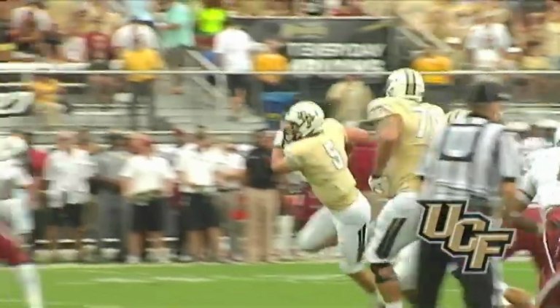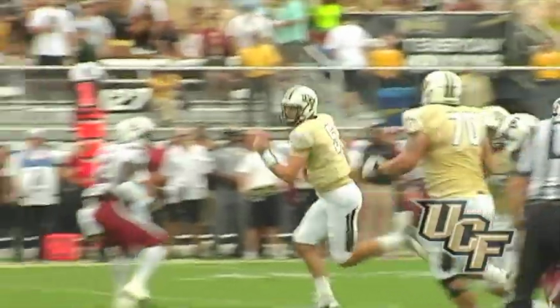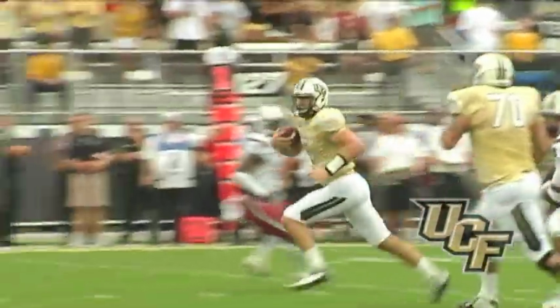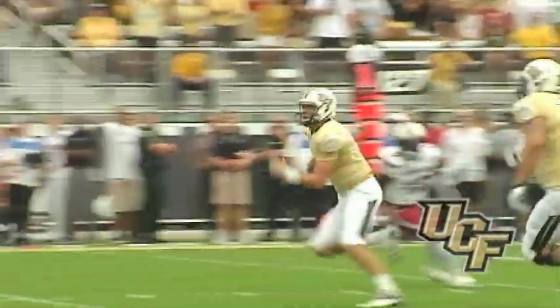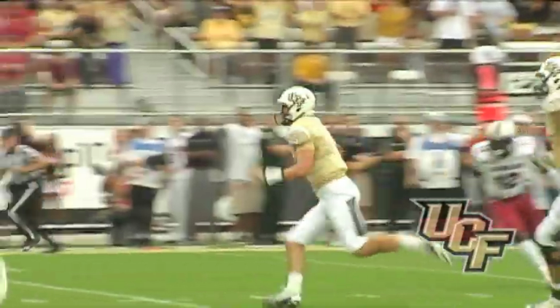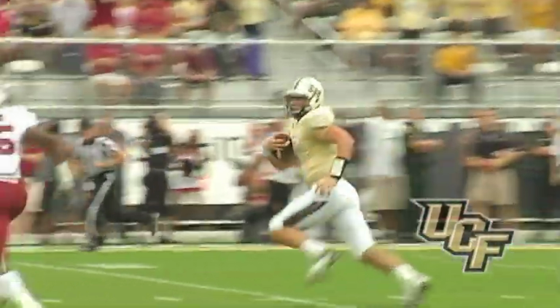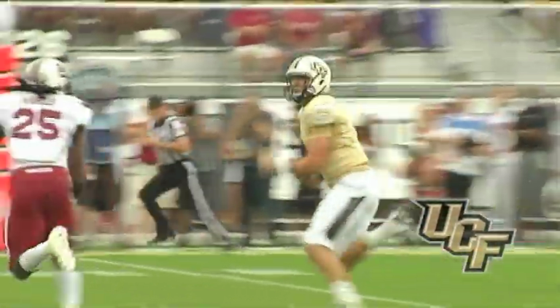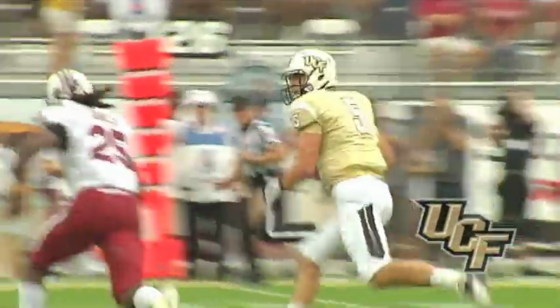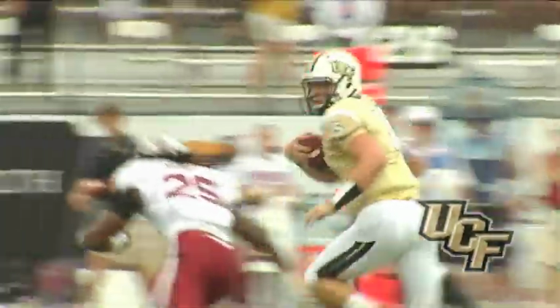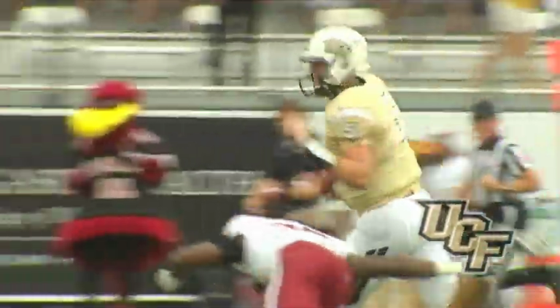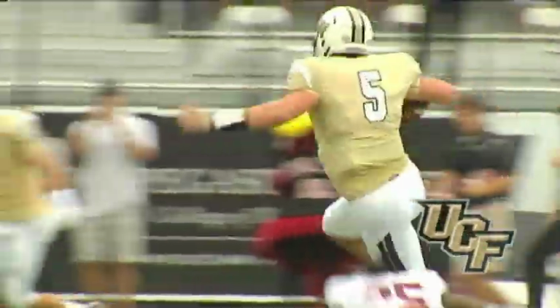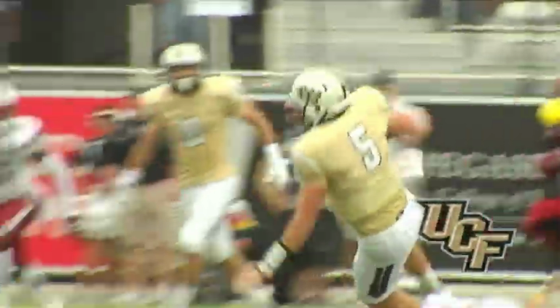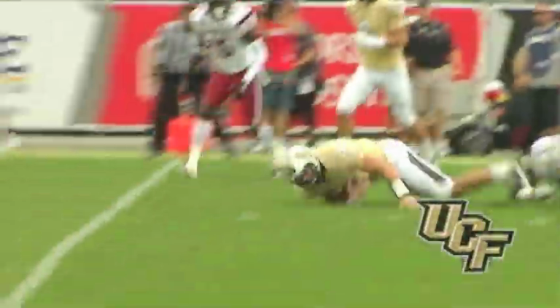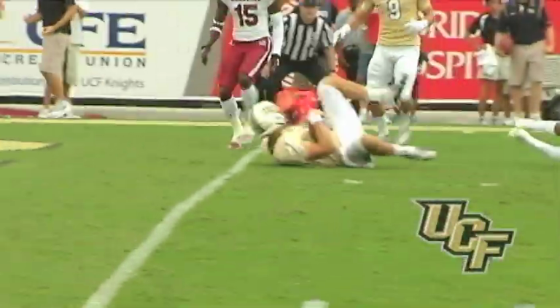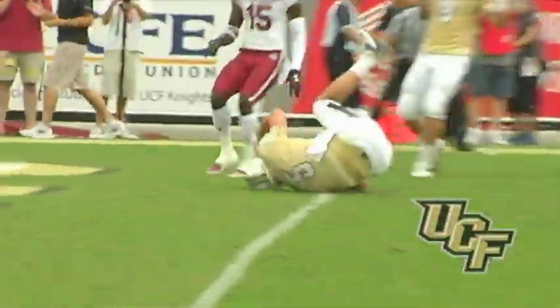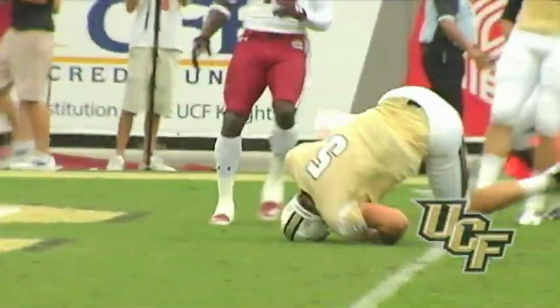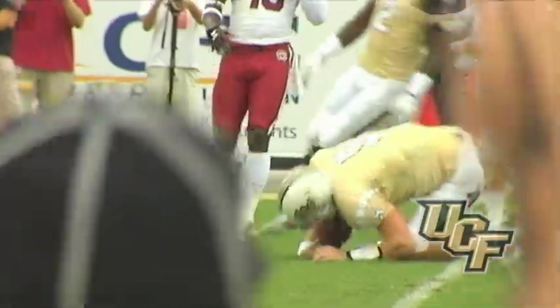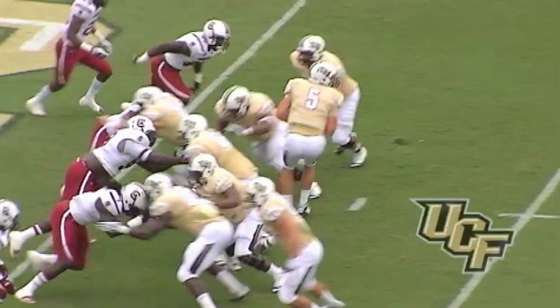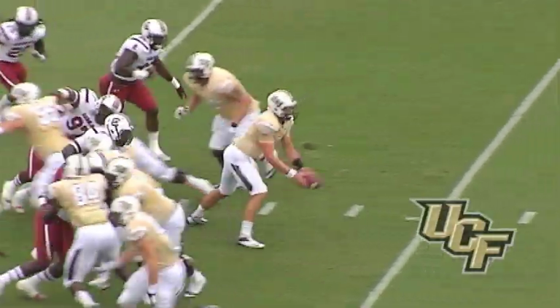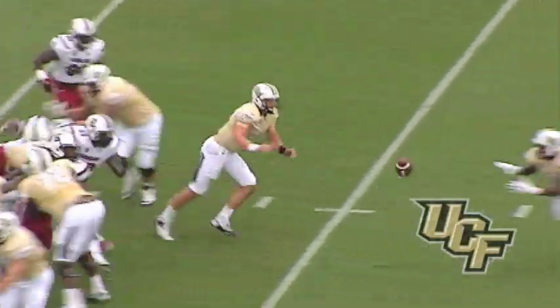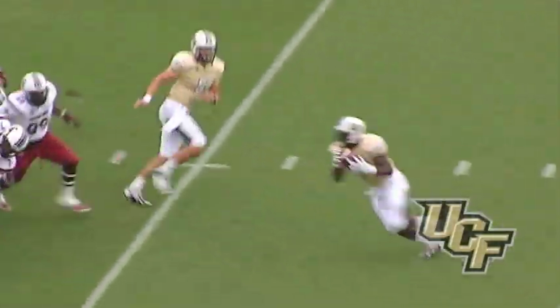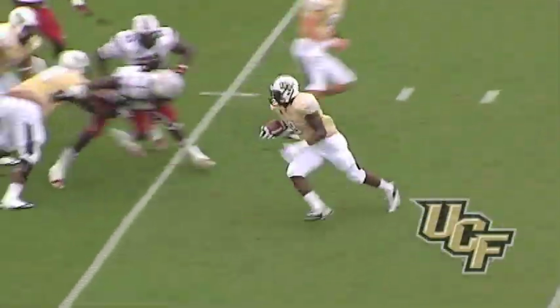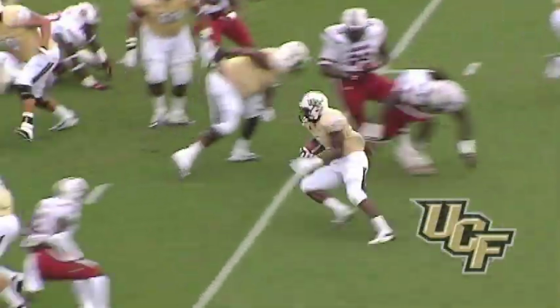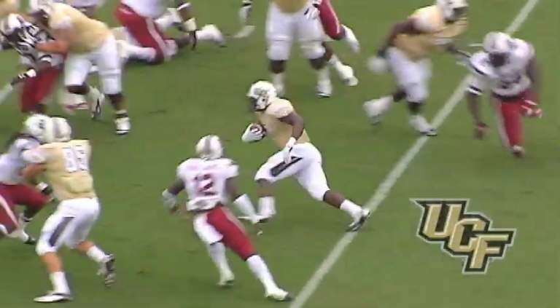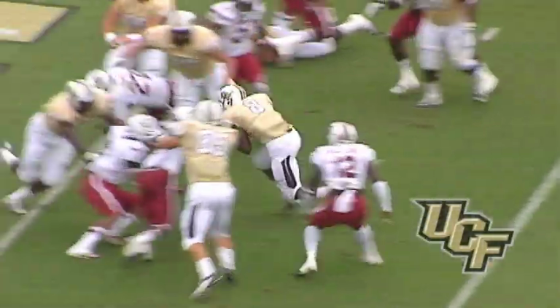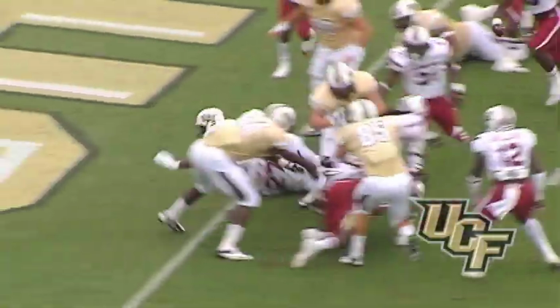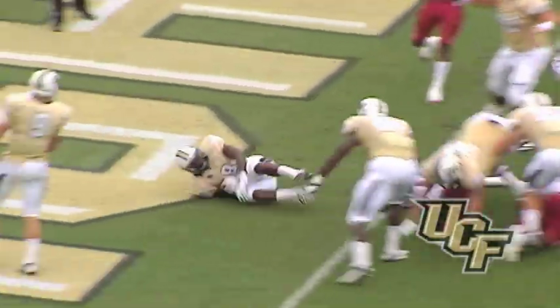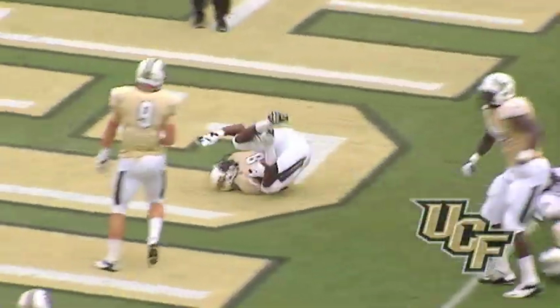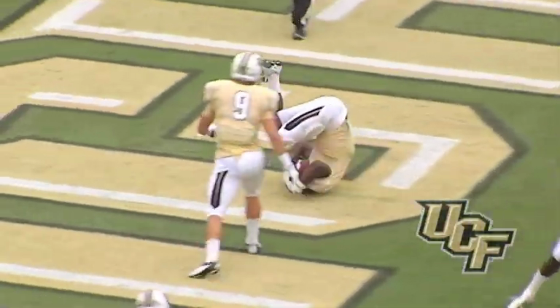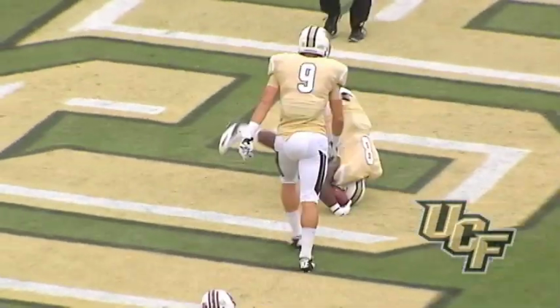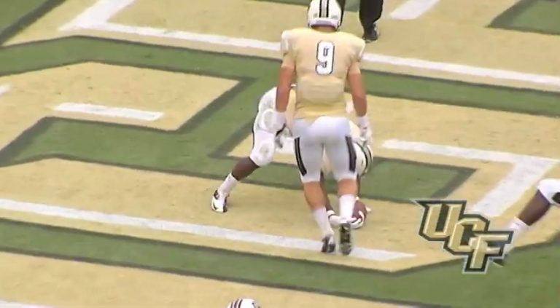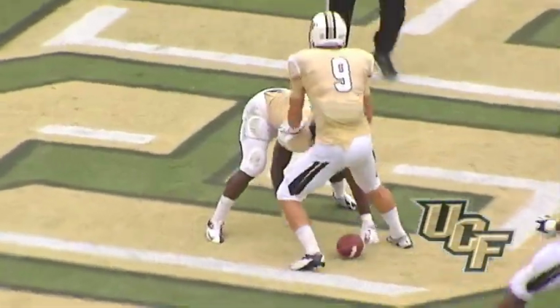Blake Bortles runs for 19 on the quarterback option. It's first and goal at the Carolina 1. Here's a pitch down to Storm. He cuts inside, dives. Touchdown, Storm Johnson.